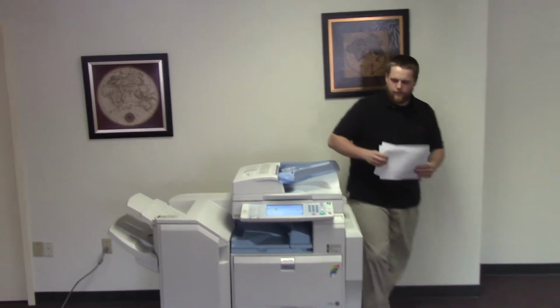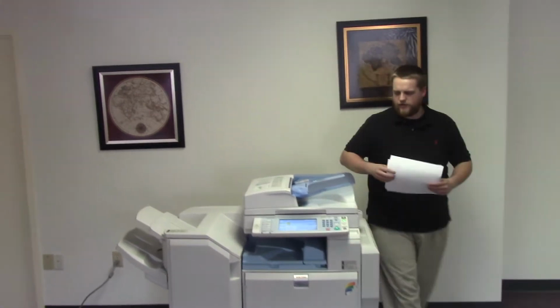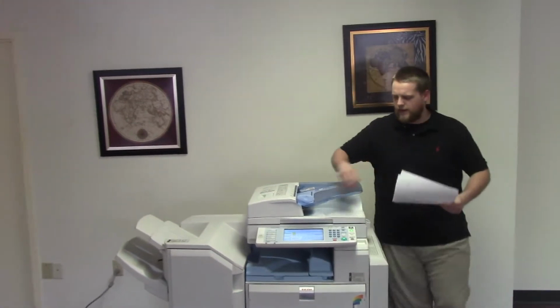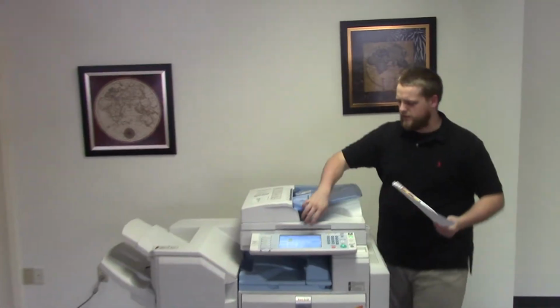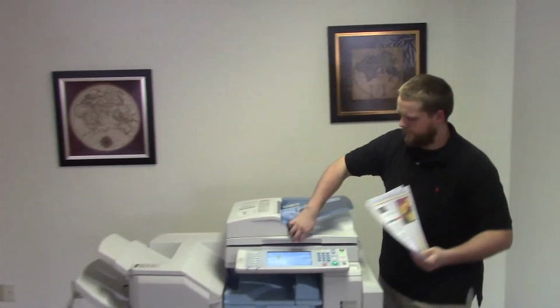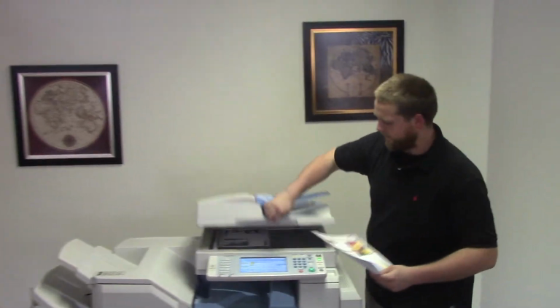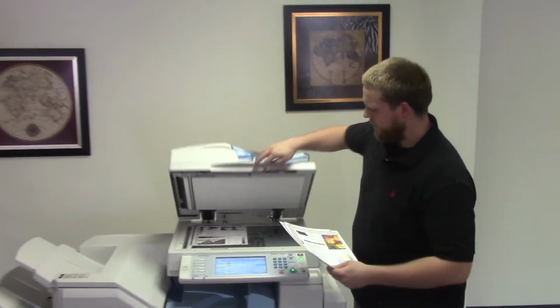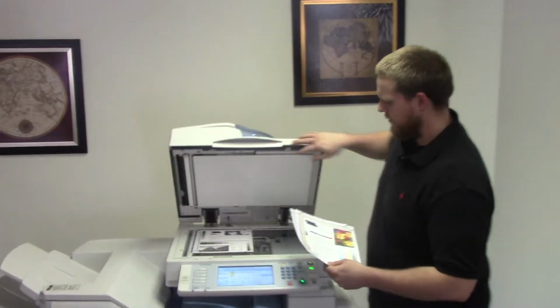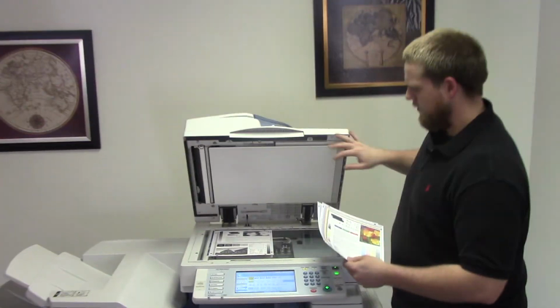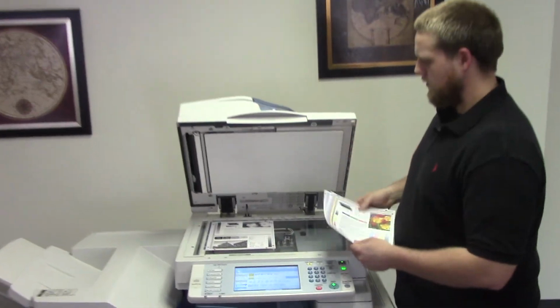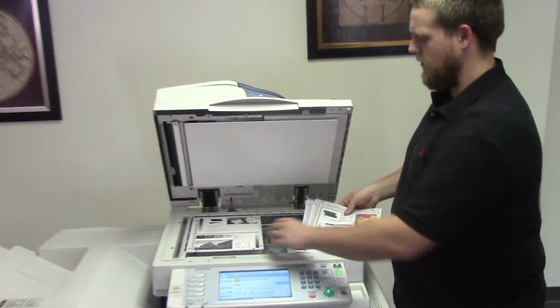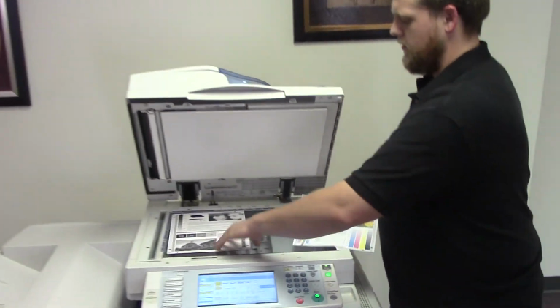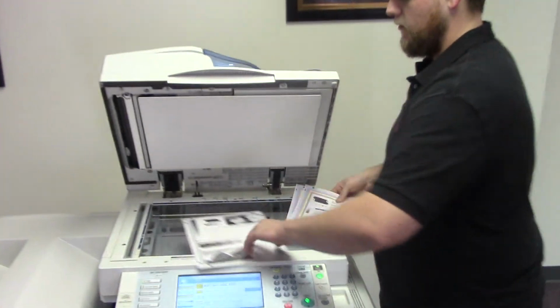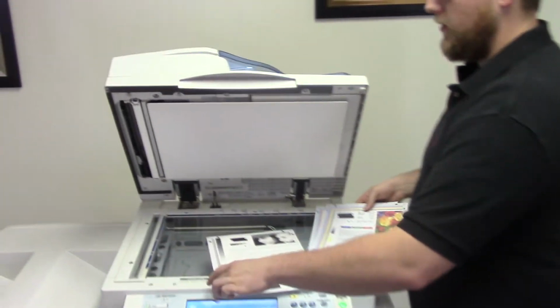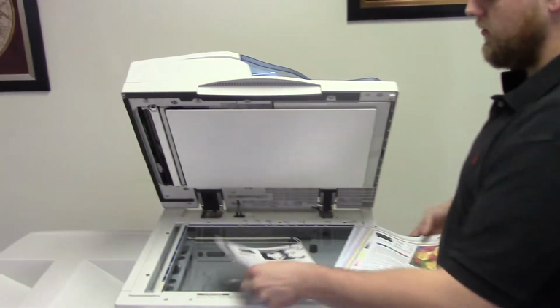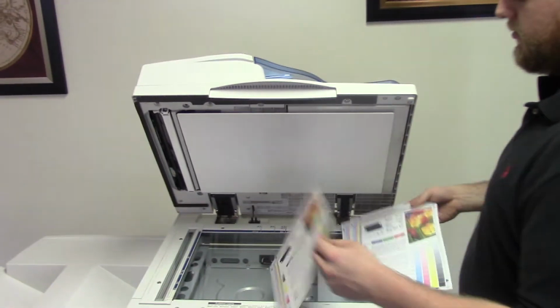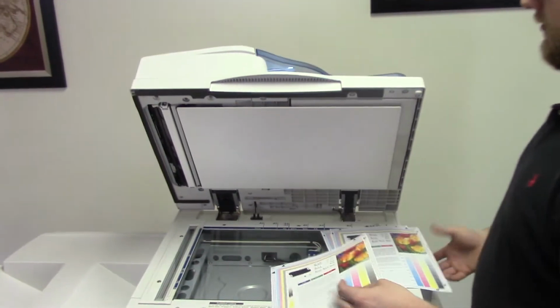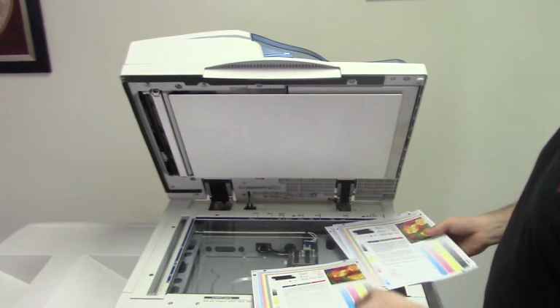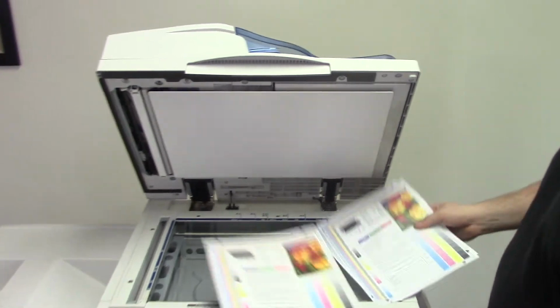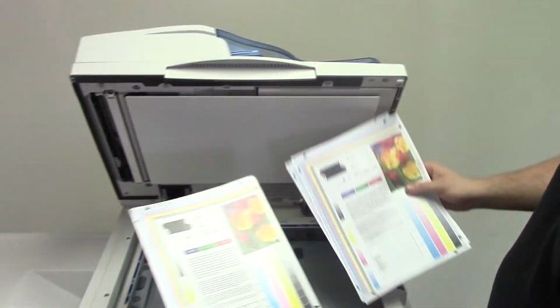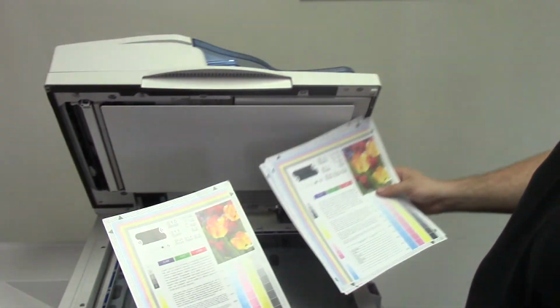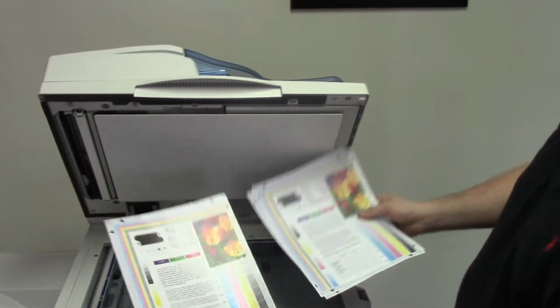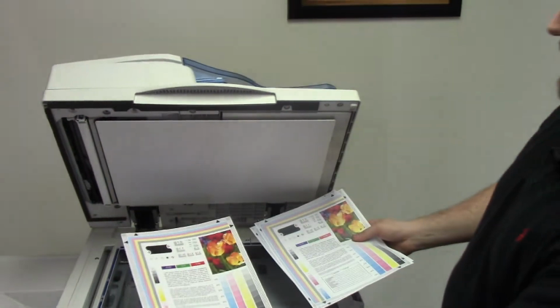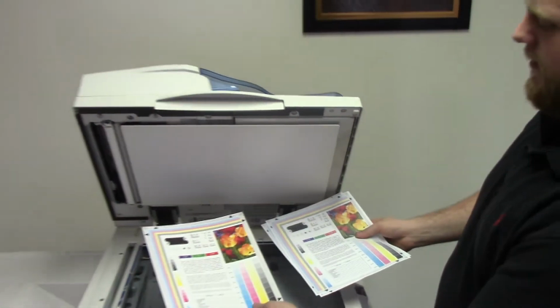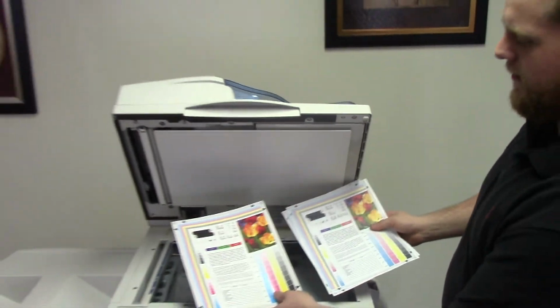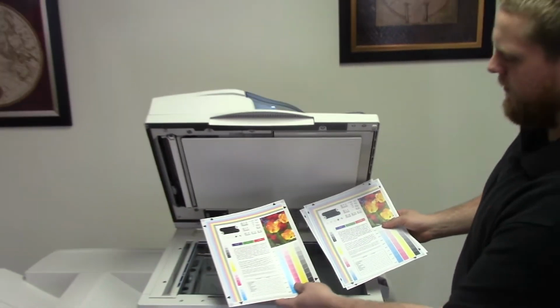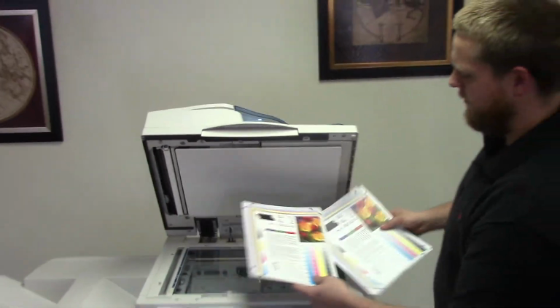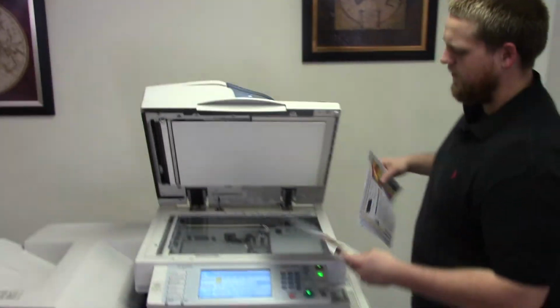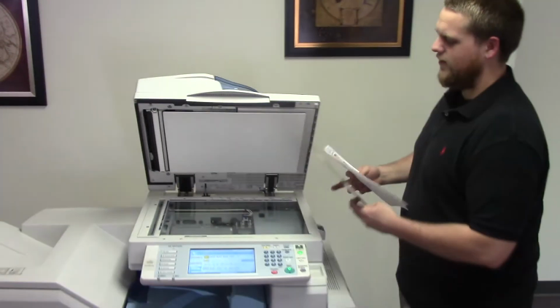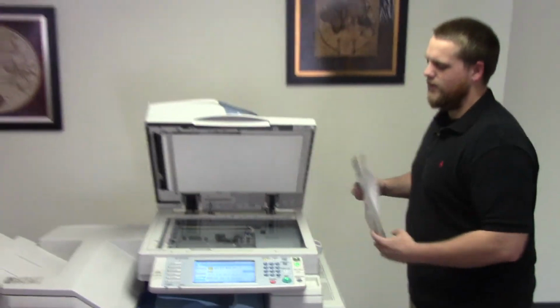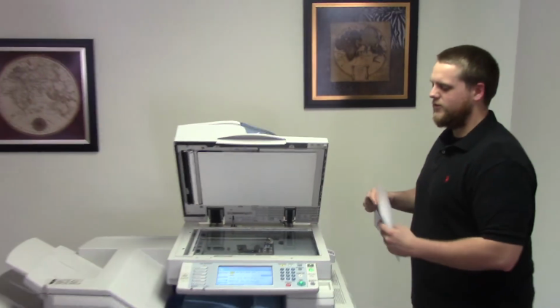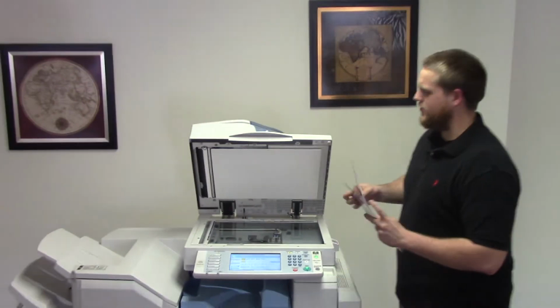Here we have our test copies. Go ahead and hold them here next to our test chart. And as you can see, very good color image on this machine.